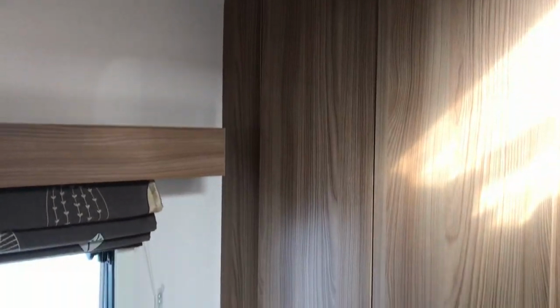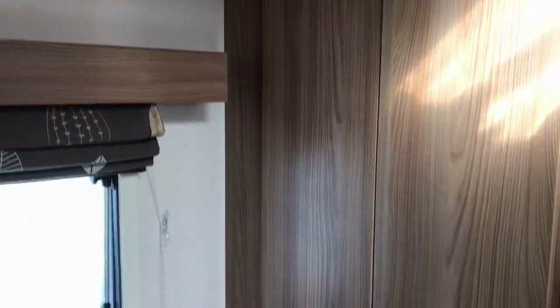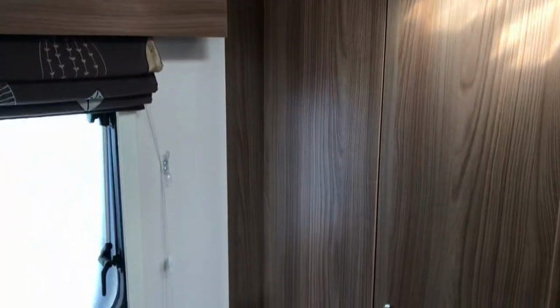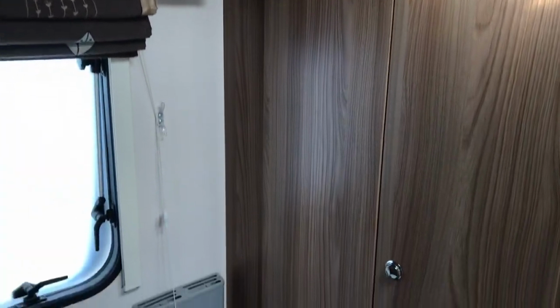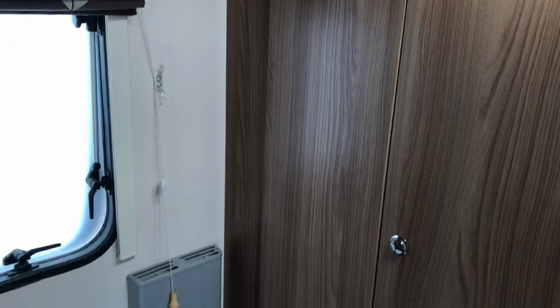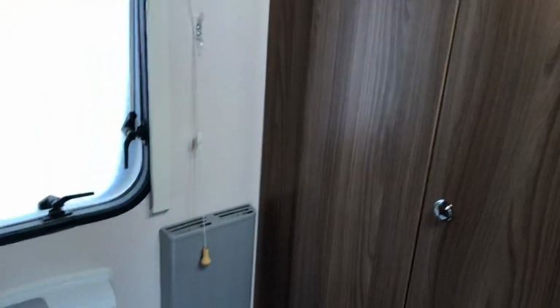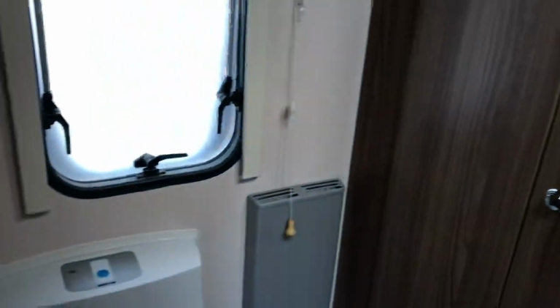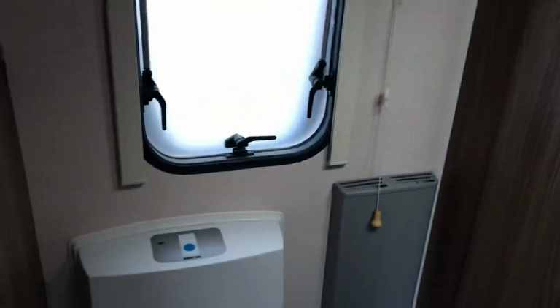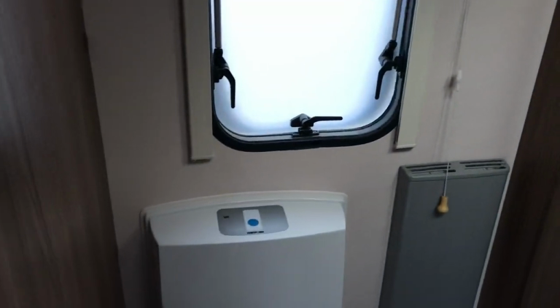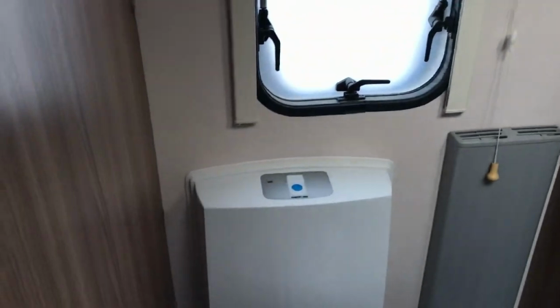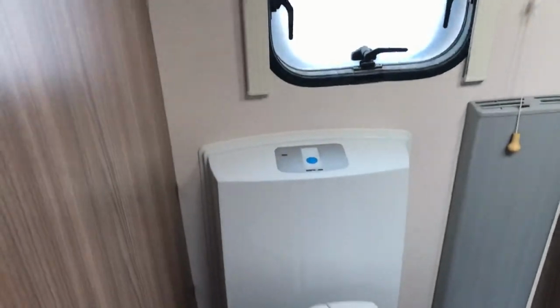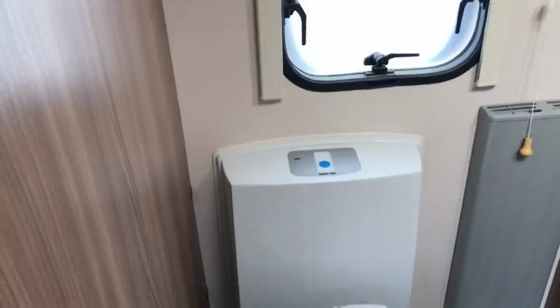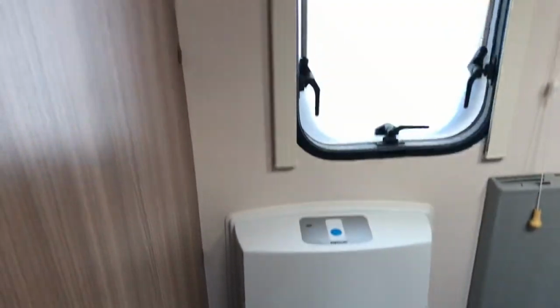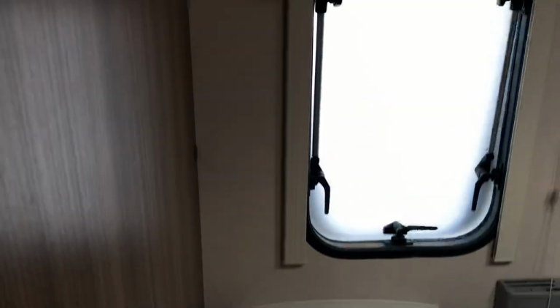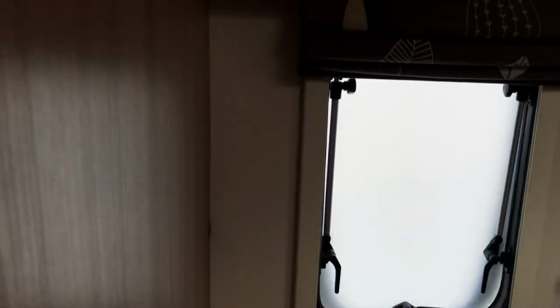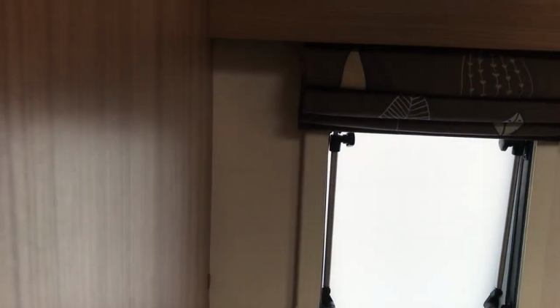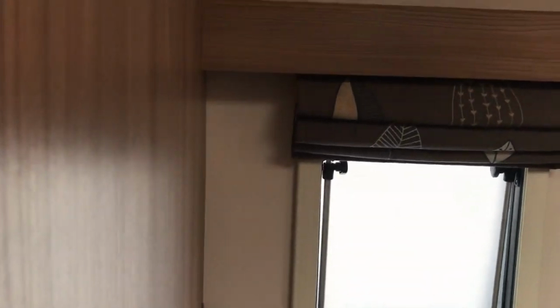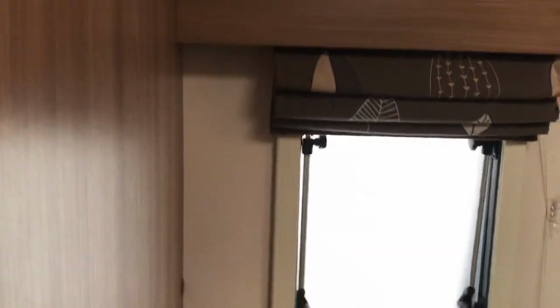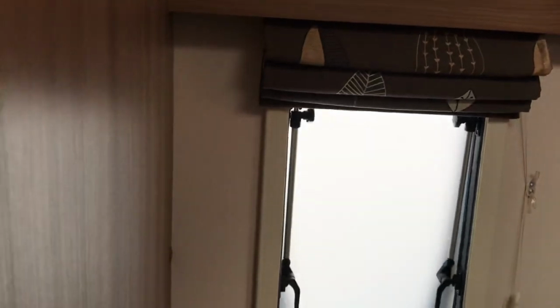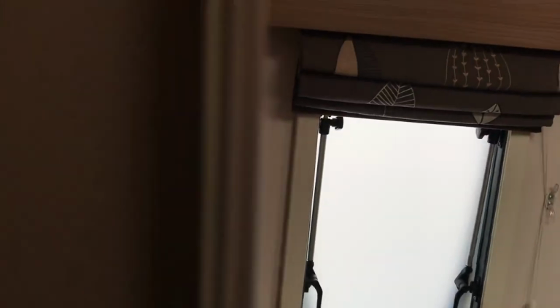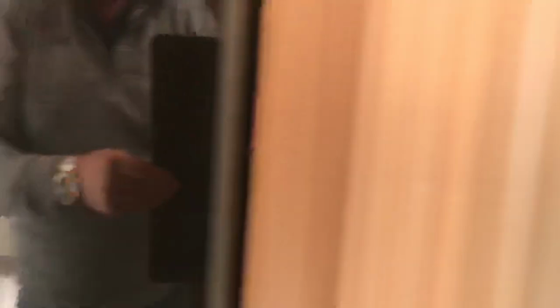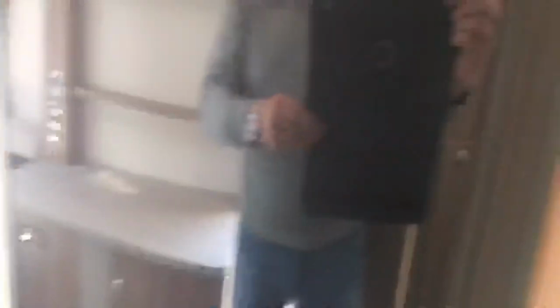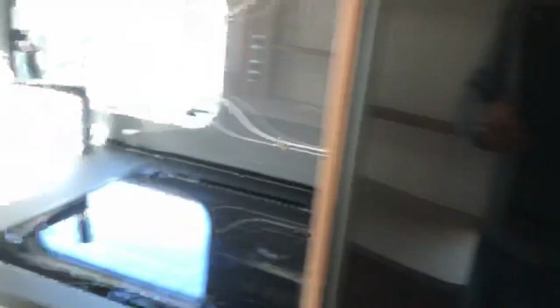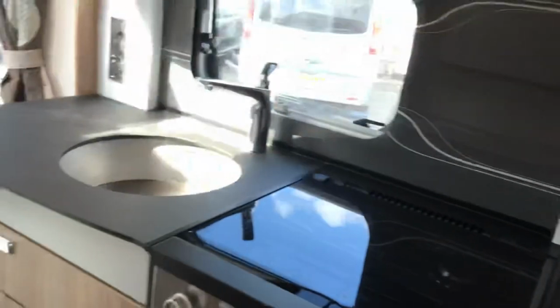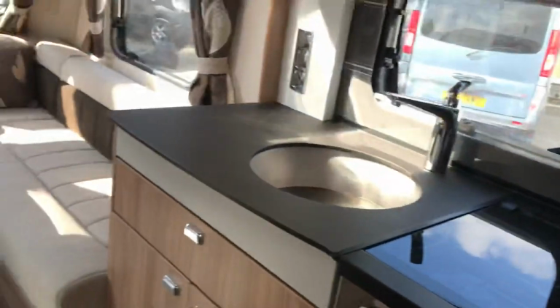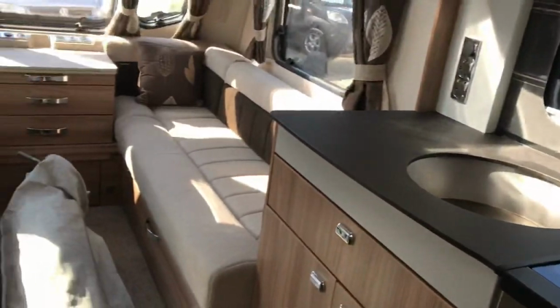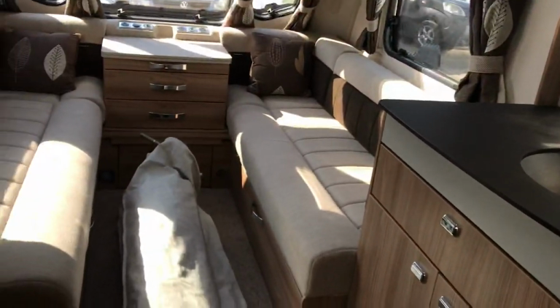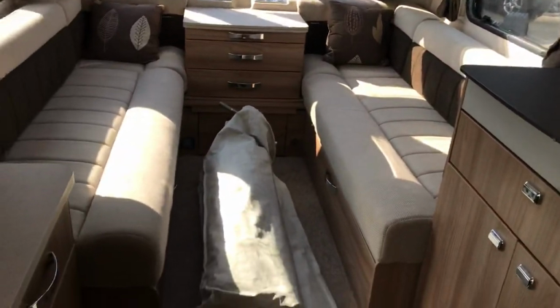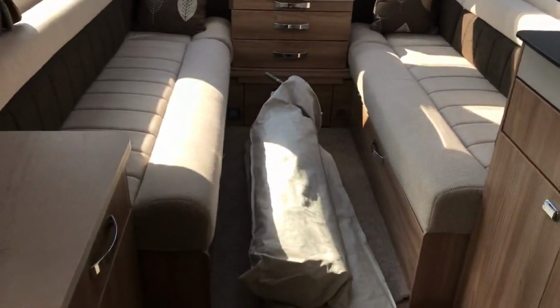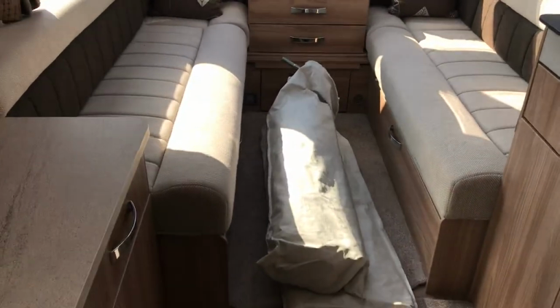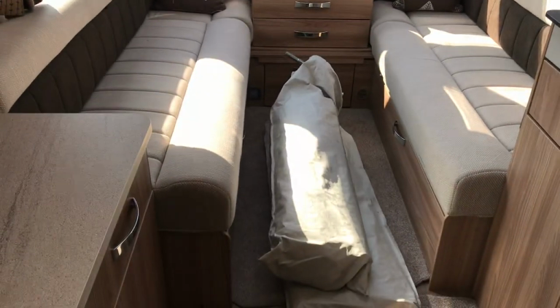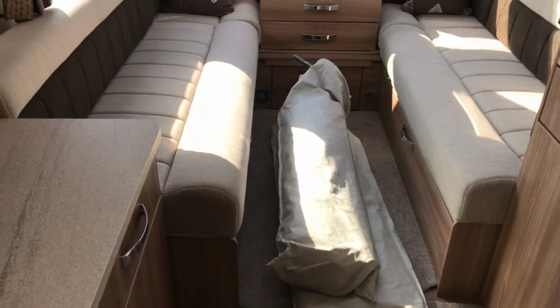Wardrobe storage there, Alde heating outlet, complete blind — absolutely loads of features in here. And it's even got an awning with an annex as well.